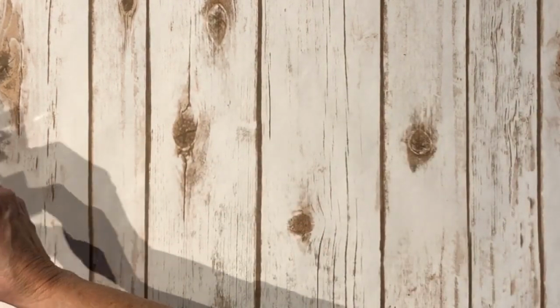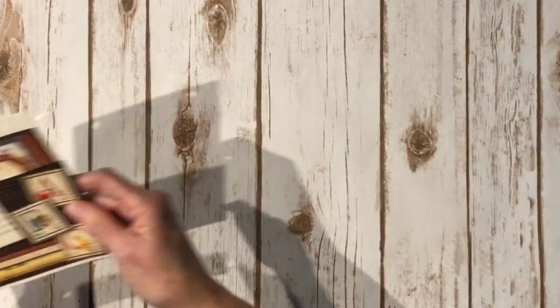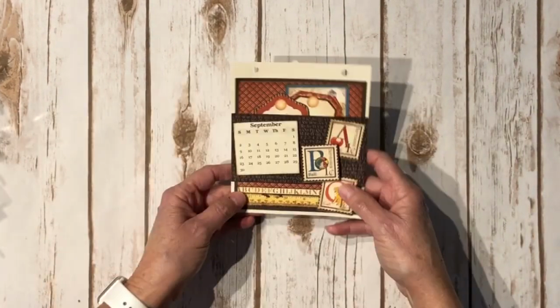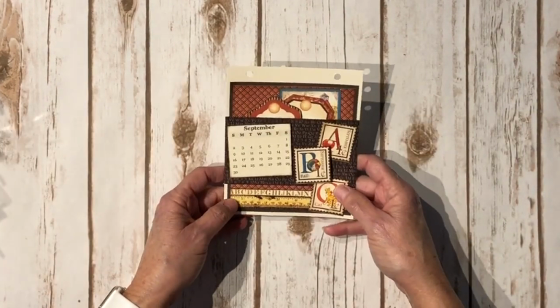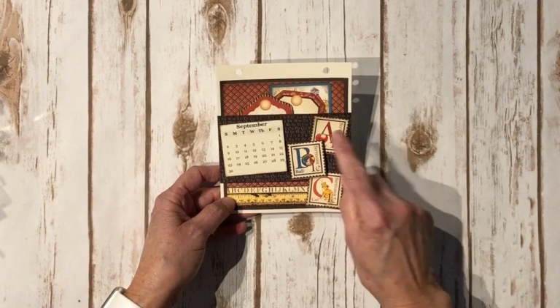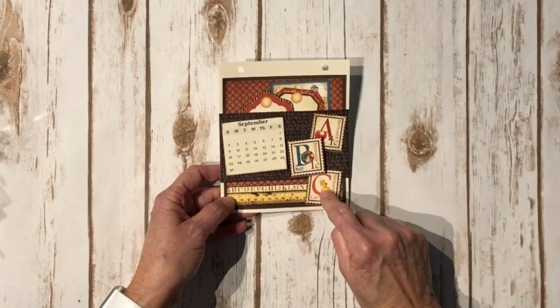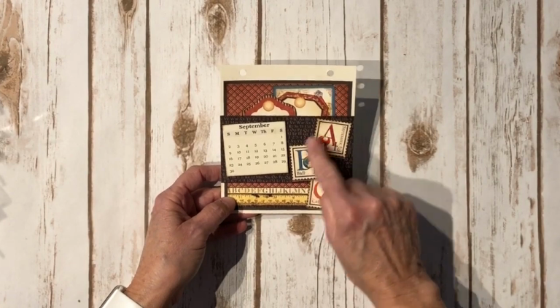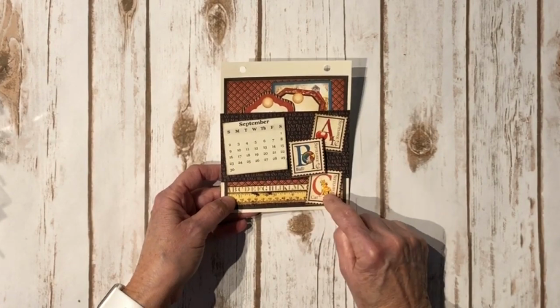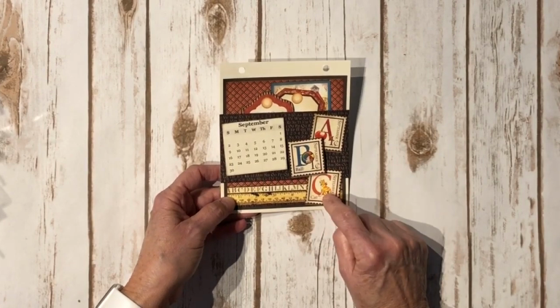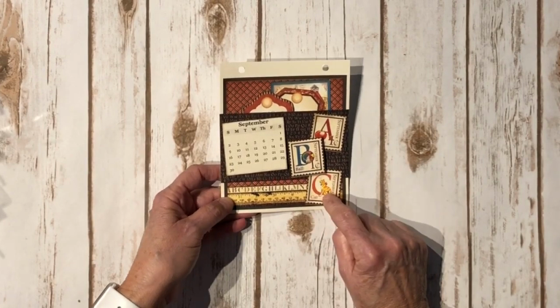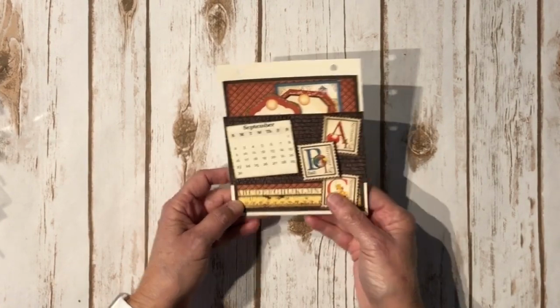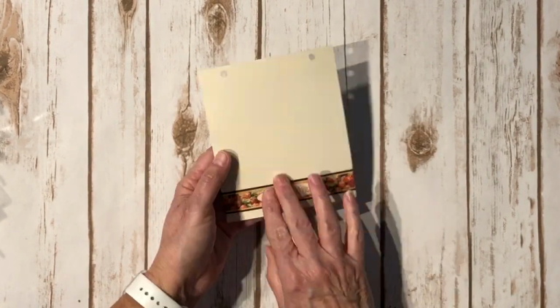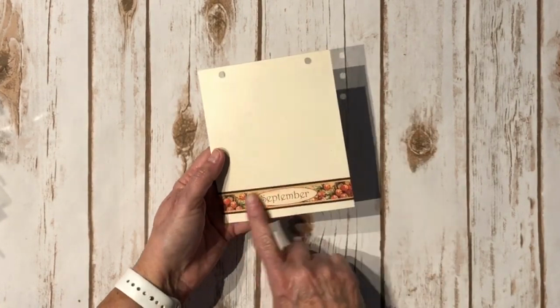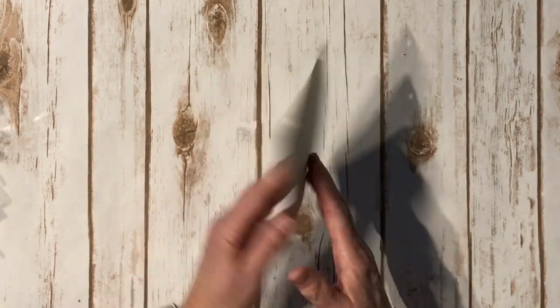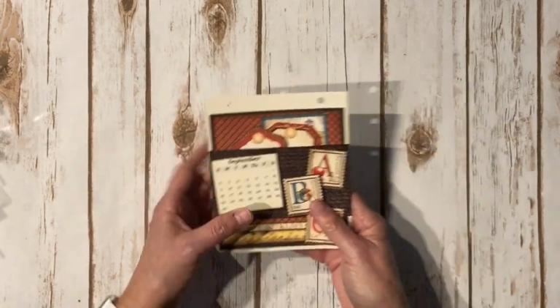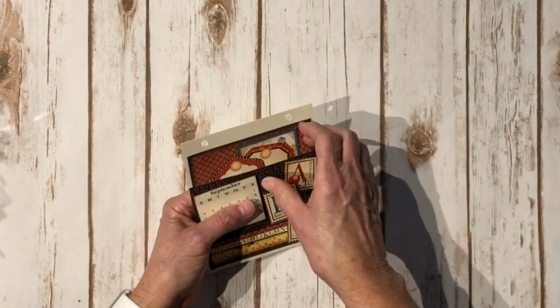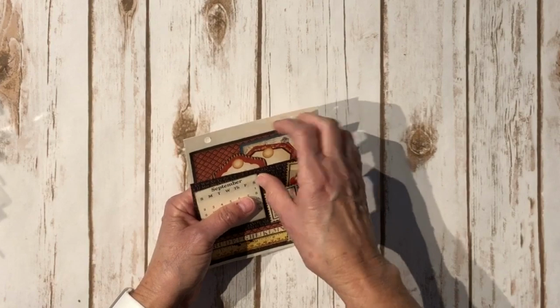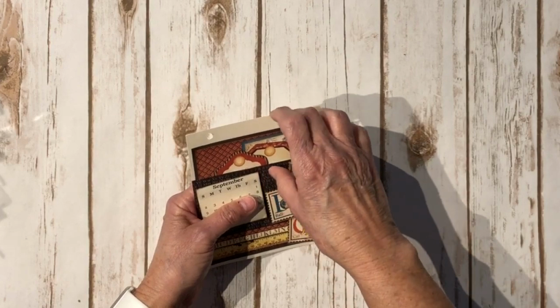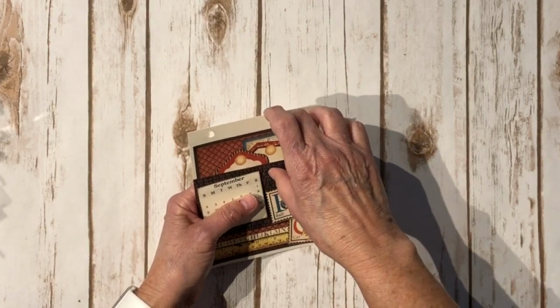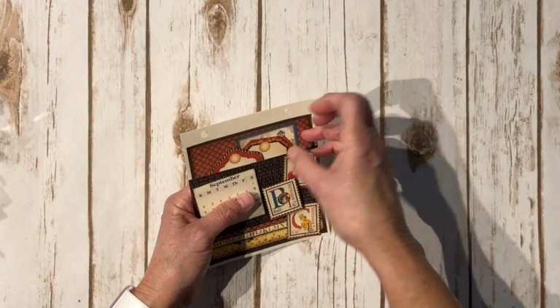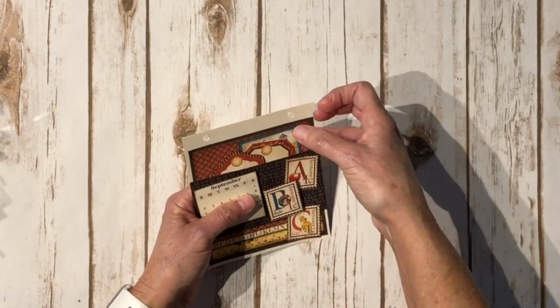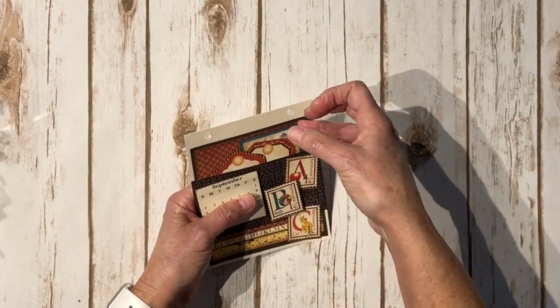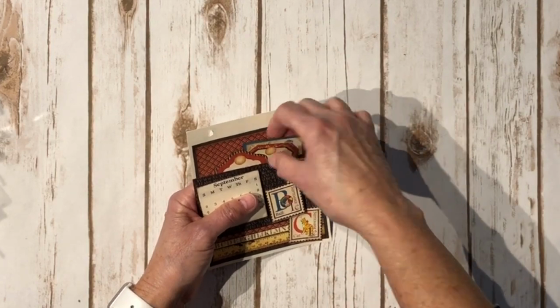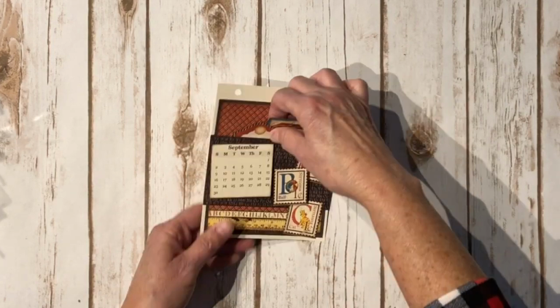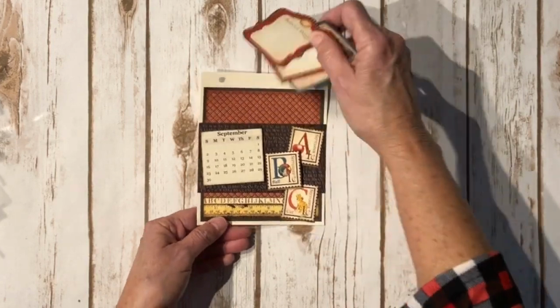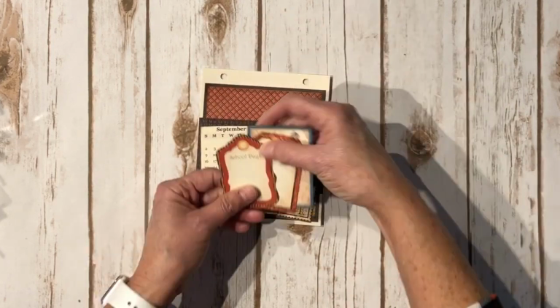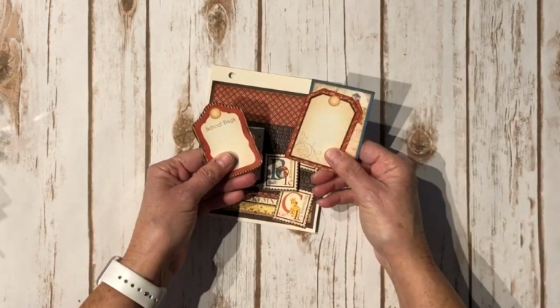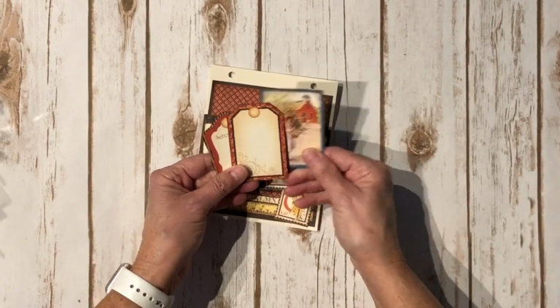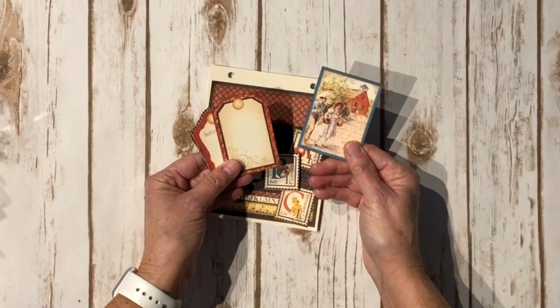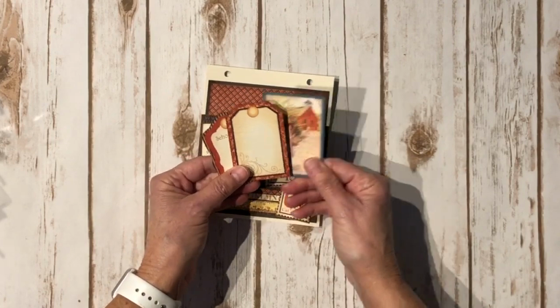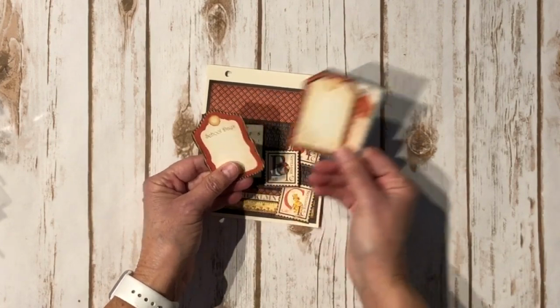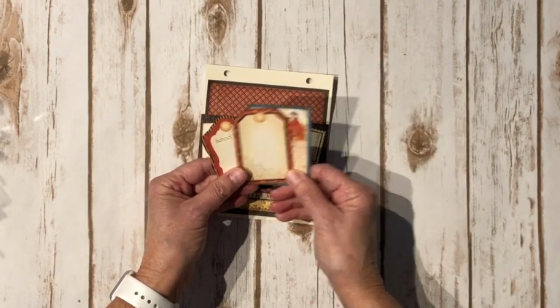And September — again some little stamps with ABCs. There's the back, and these are the tags for this one. School days — cute, cute, cute!